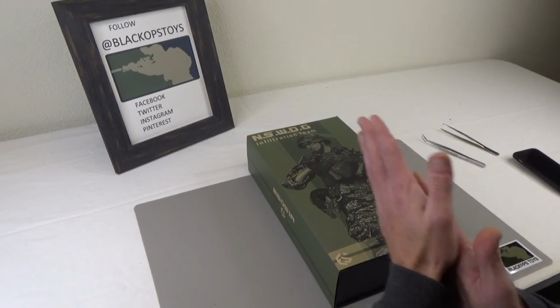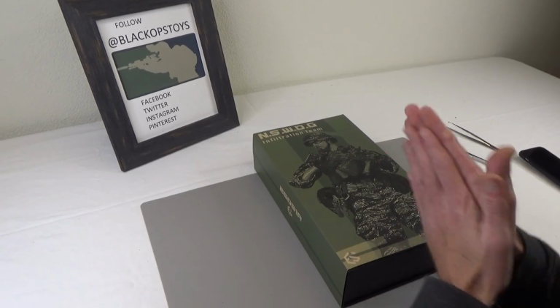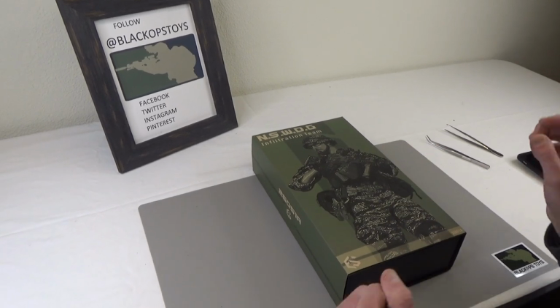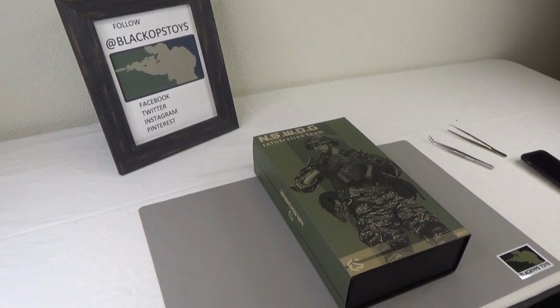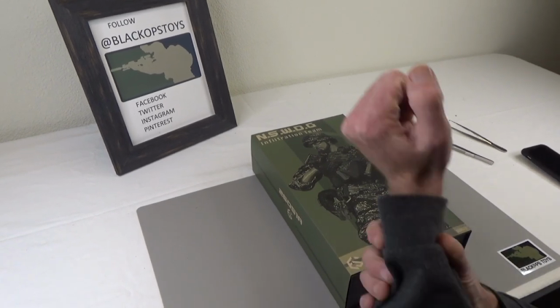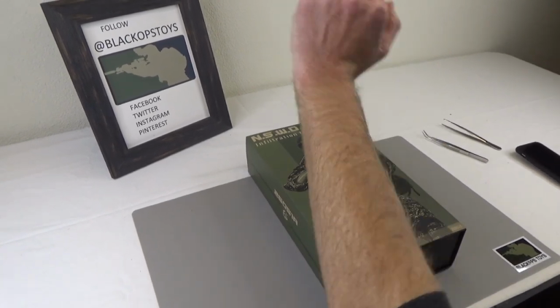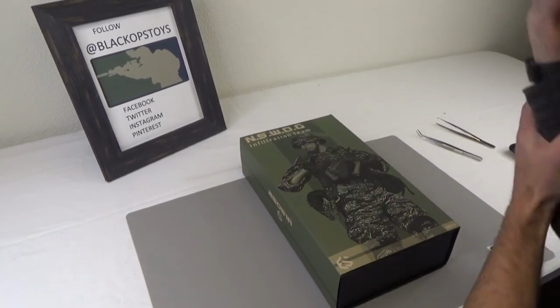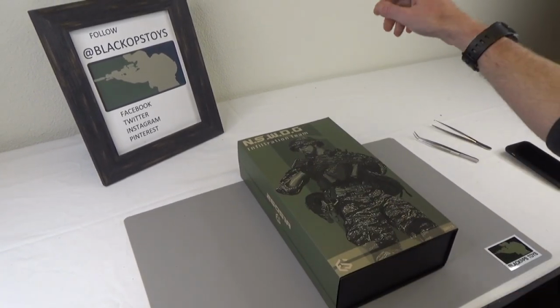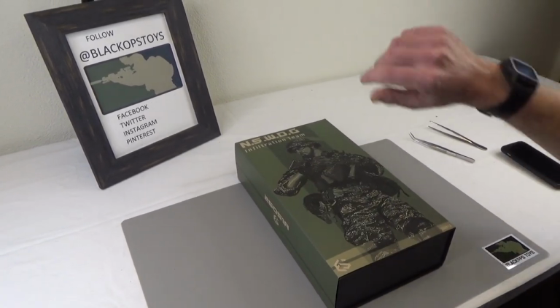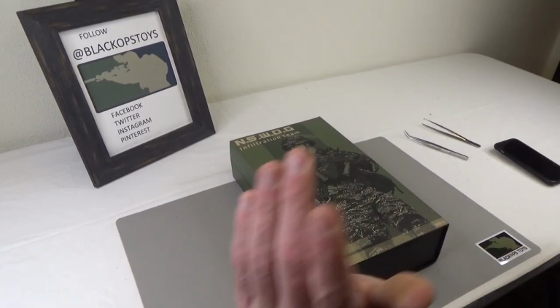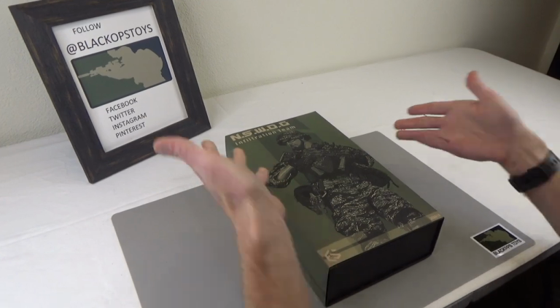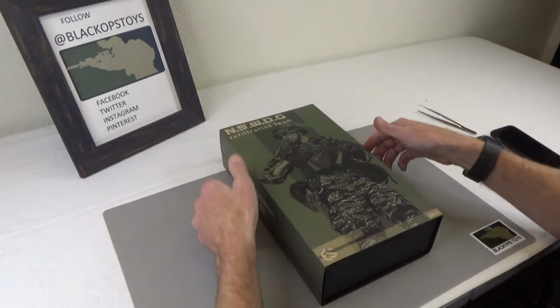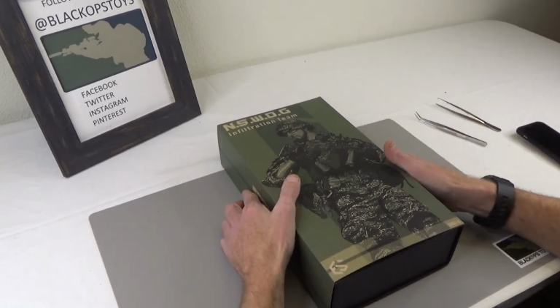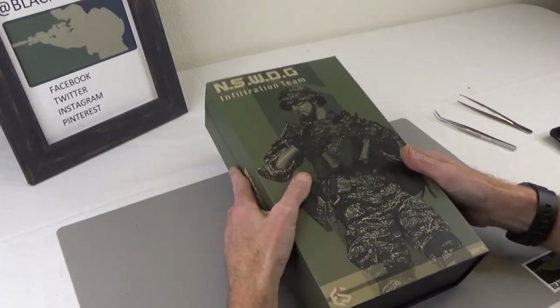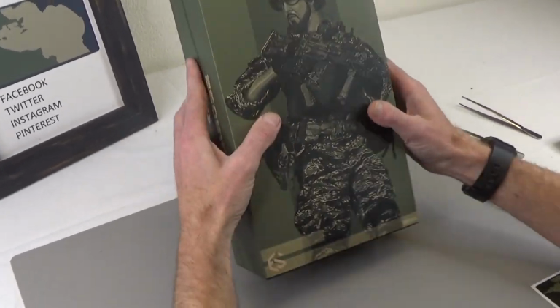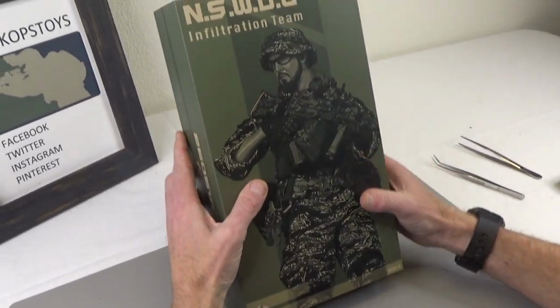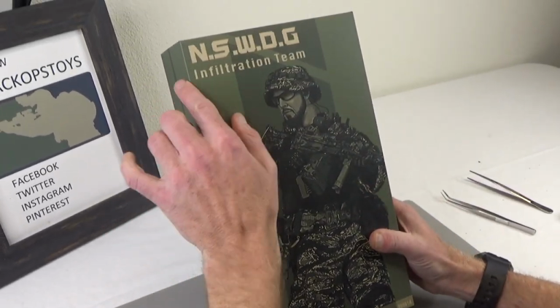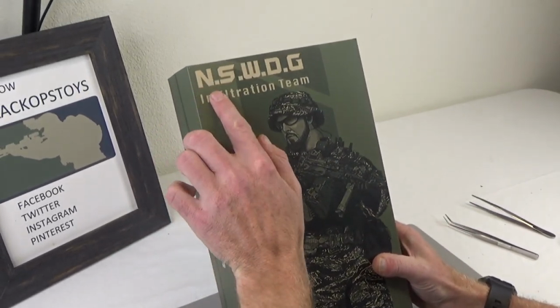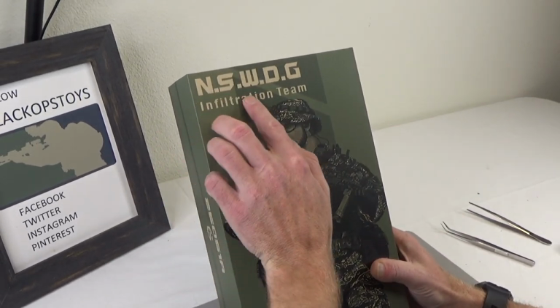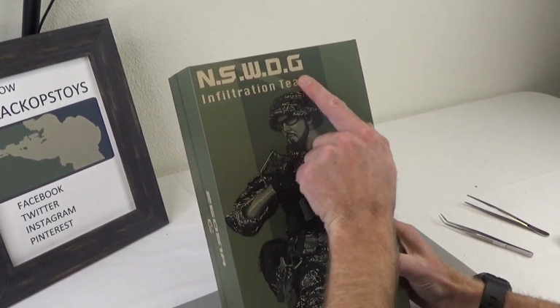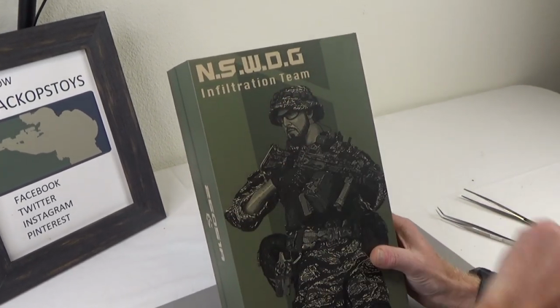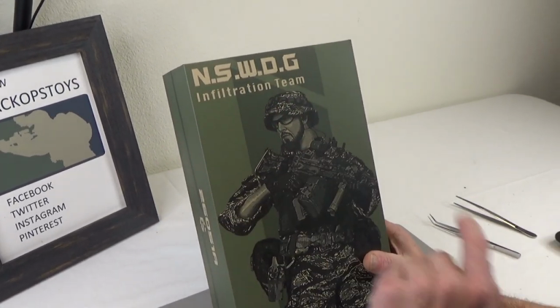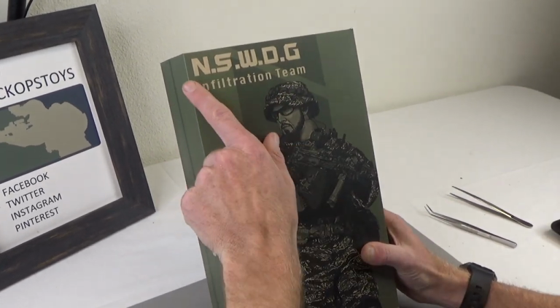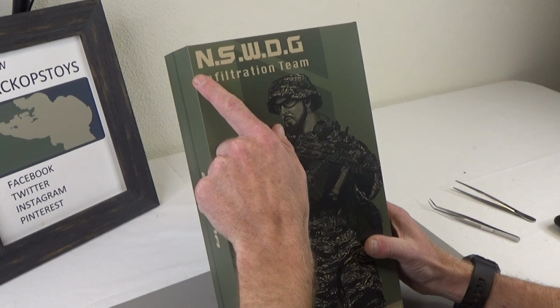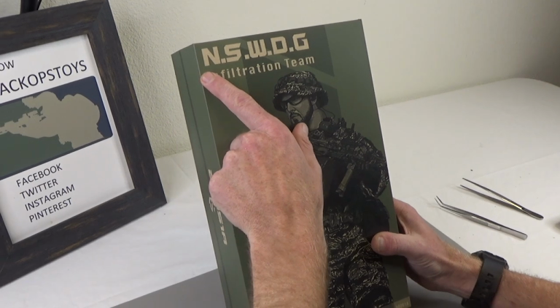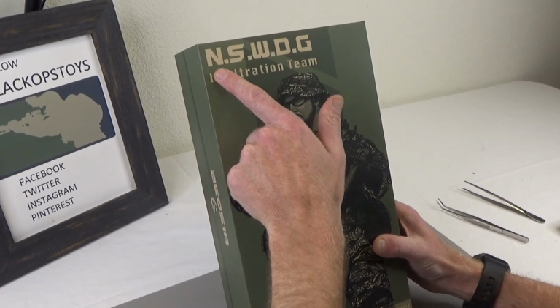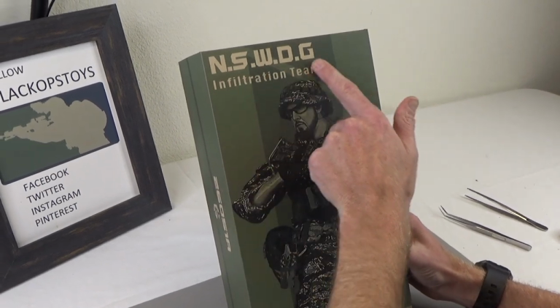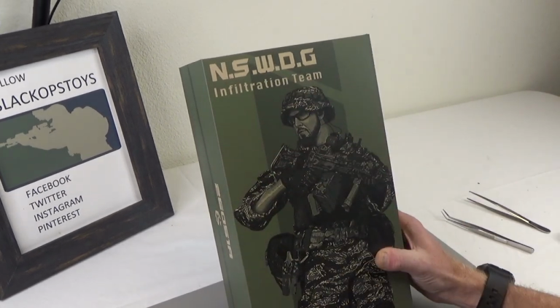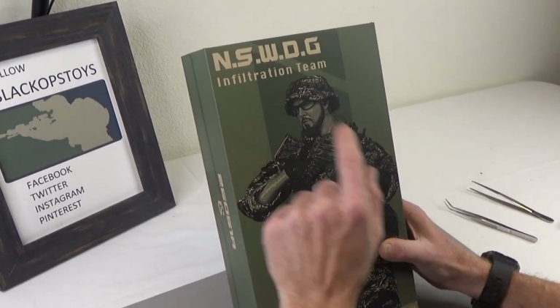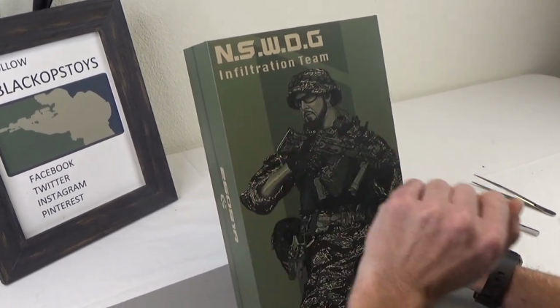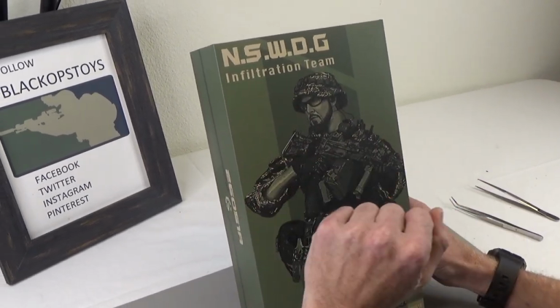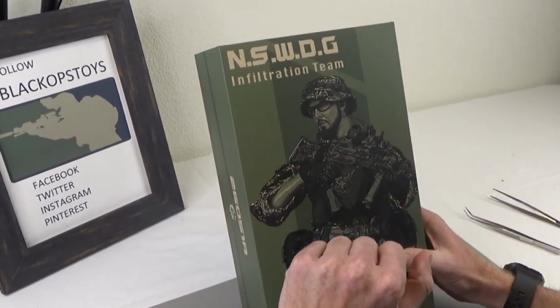Hi everyone, Saul here from Black Ops Toys coming at you today with an unboxing of this long-awaited NSWDG. If you know what that stands for, leave that in the comments below. If you don't know what it stands for, make something up. The funniest one wins a biscuit.